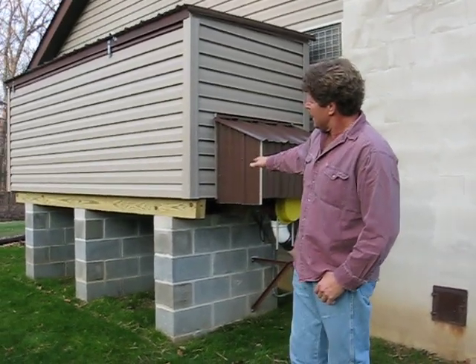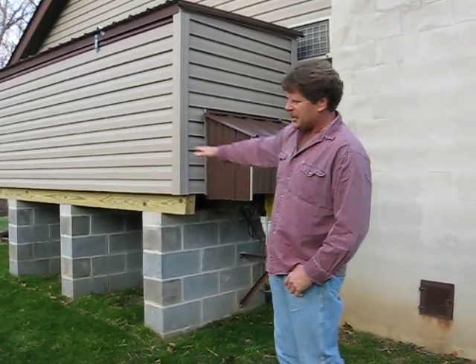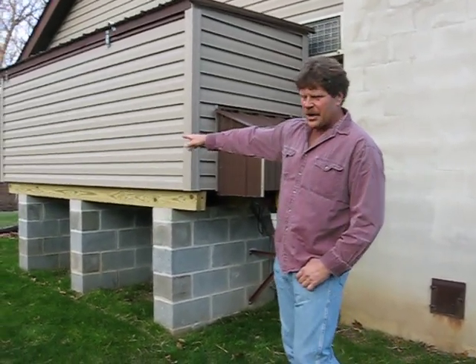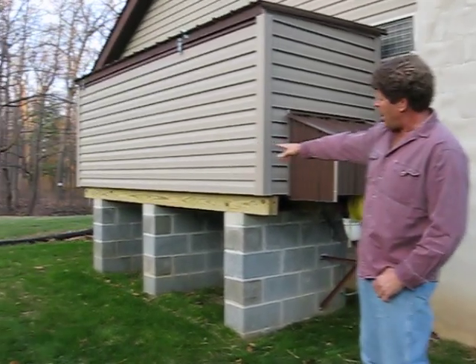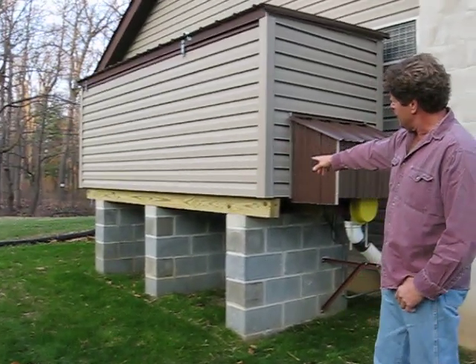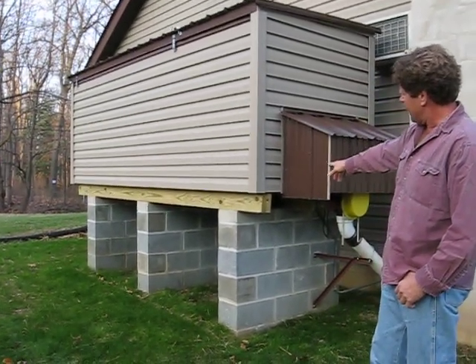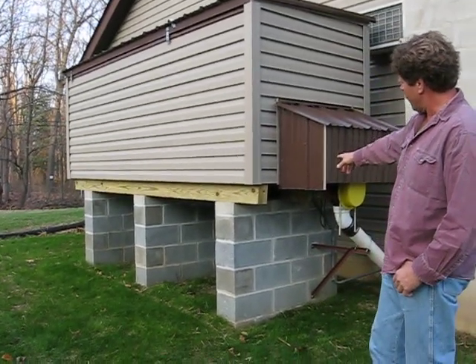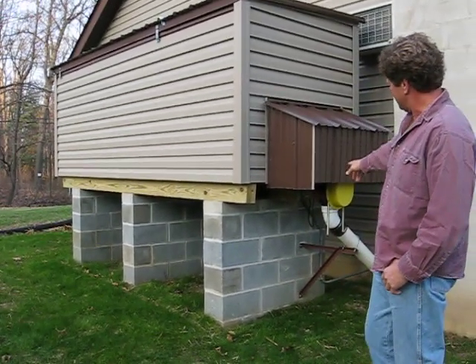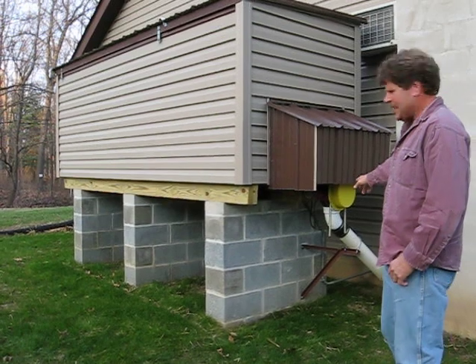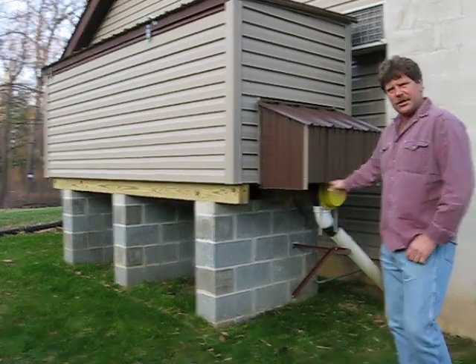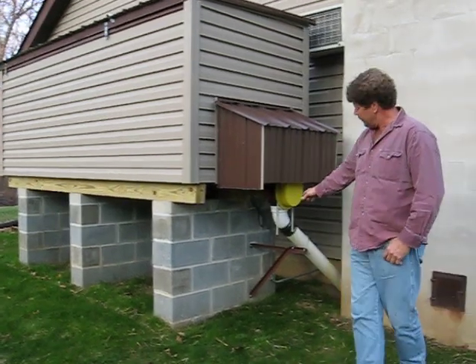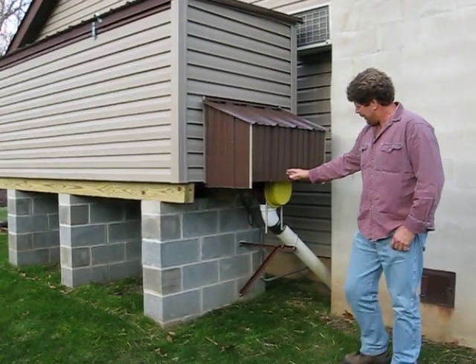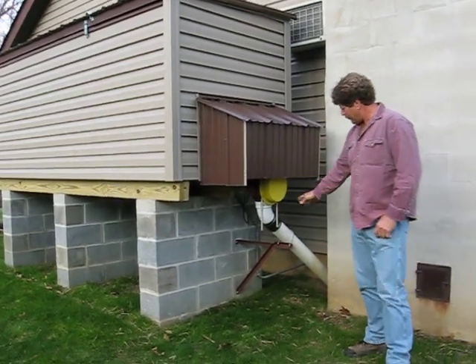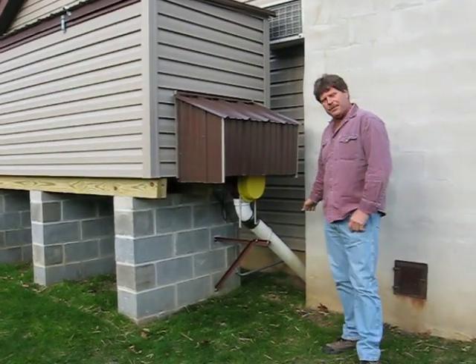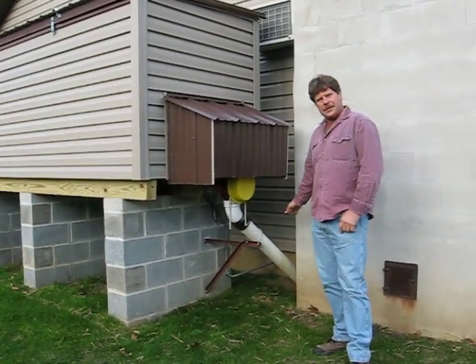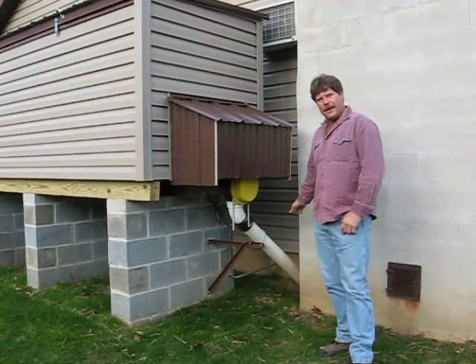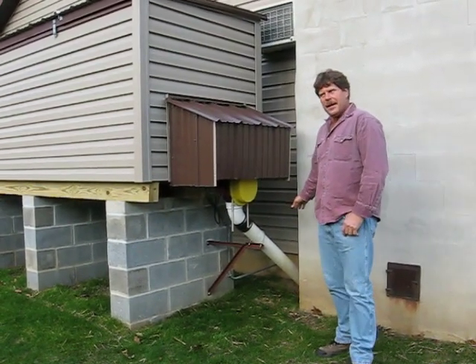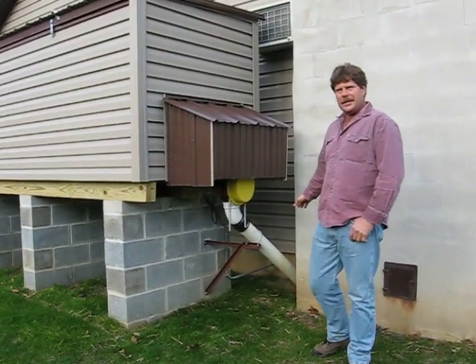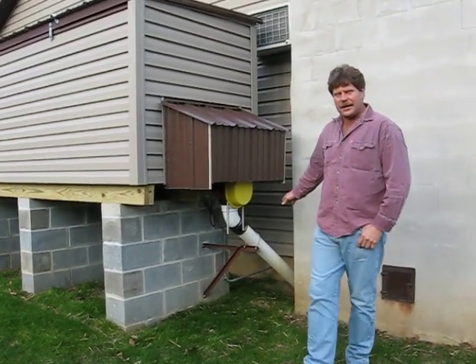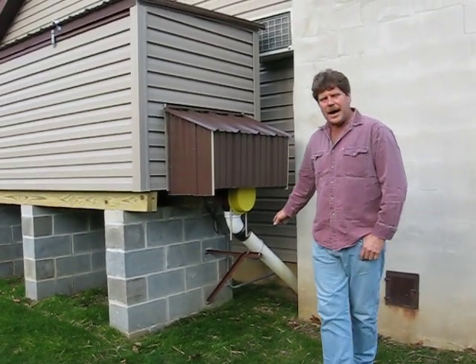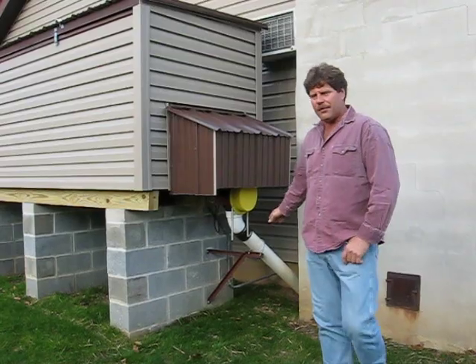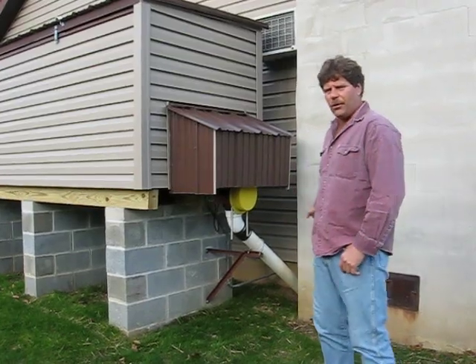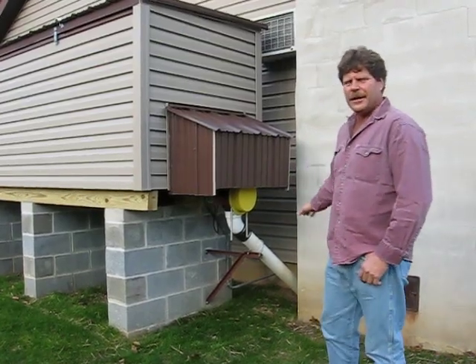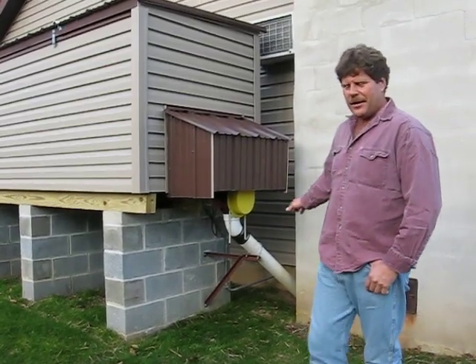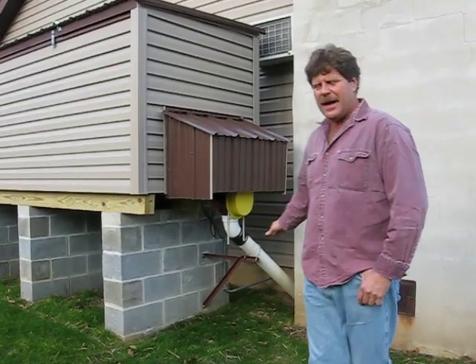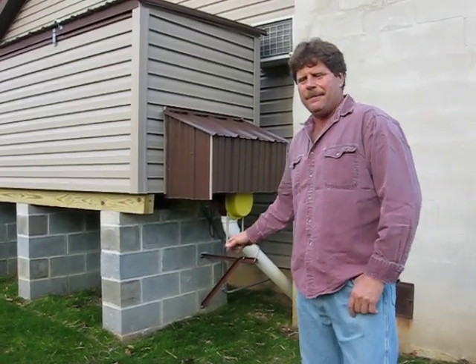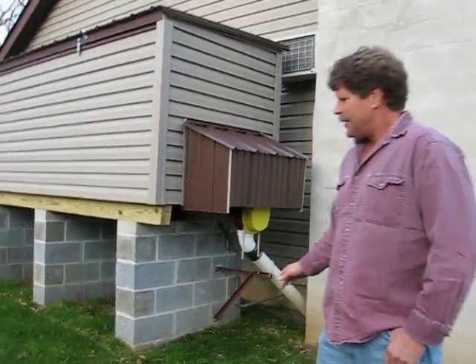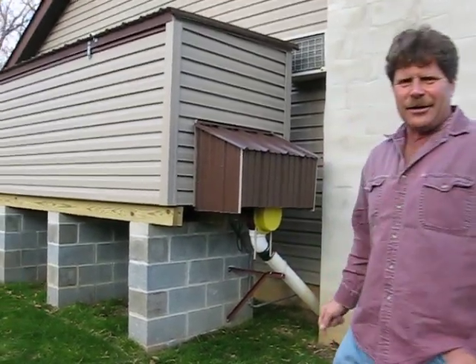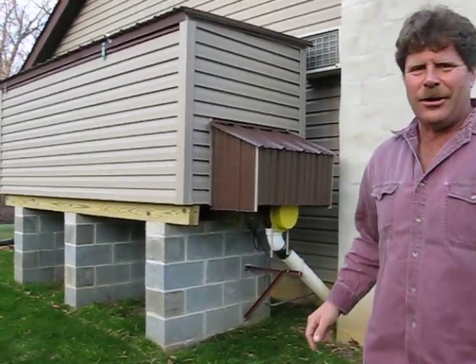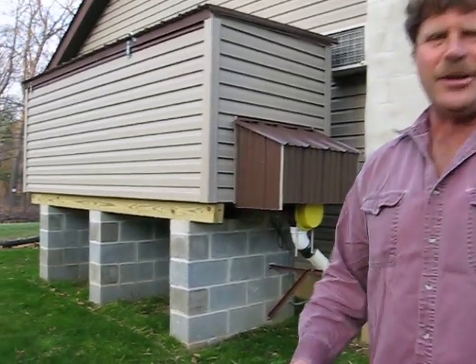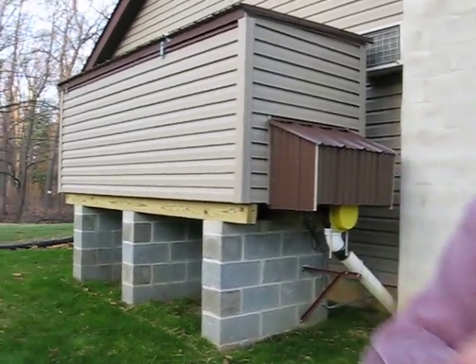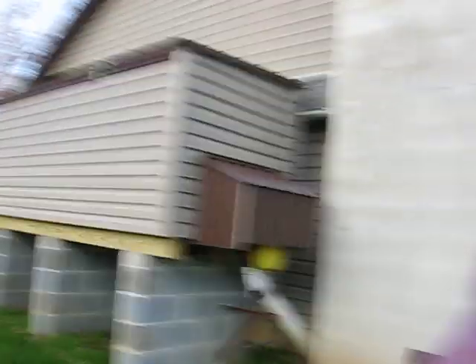There is a horizontal auger that comes across and dumps the coal into this four-inch PVC pipe. That leads directly into the hopper of my coal stove down in the basement. Let's take a closer look at the coal bin system.